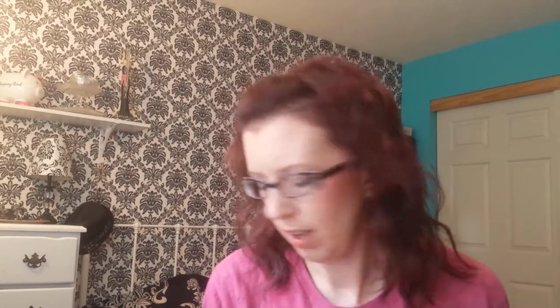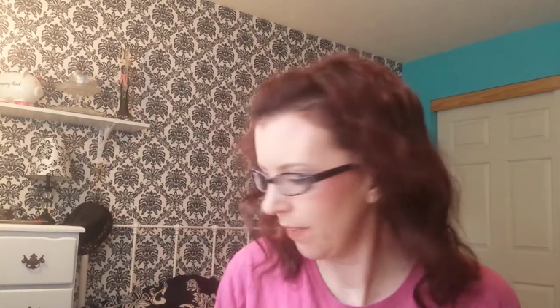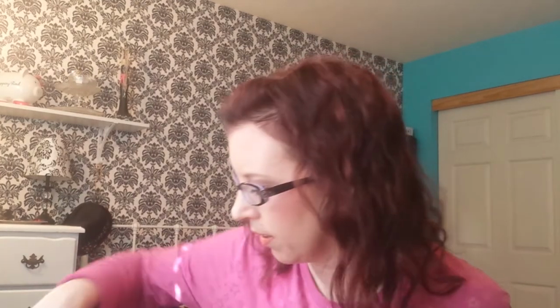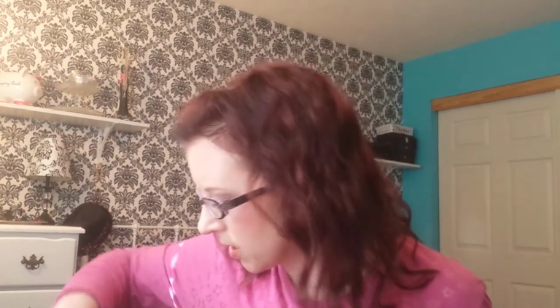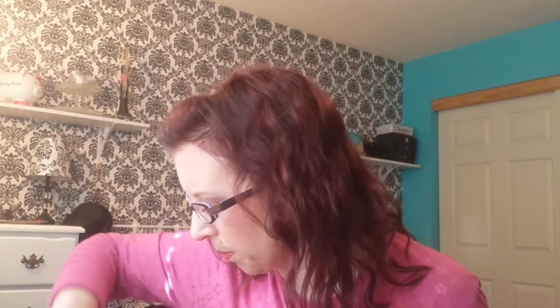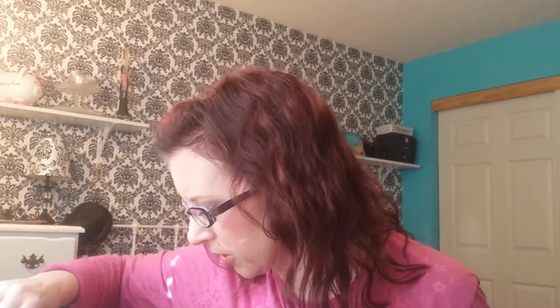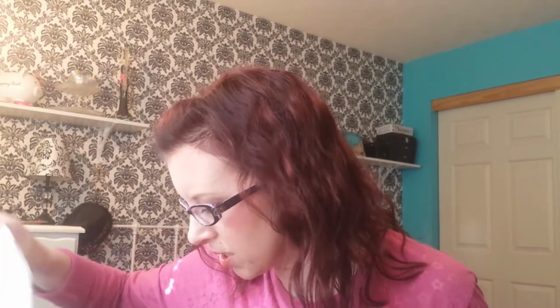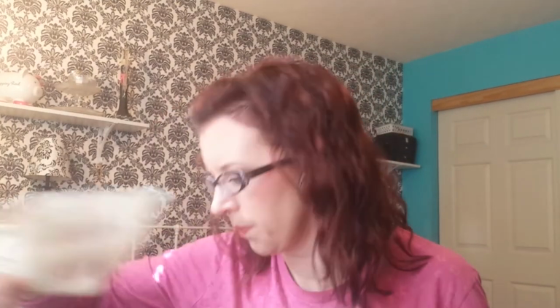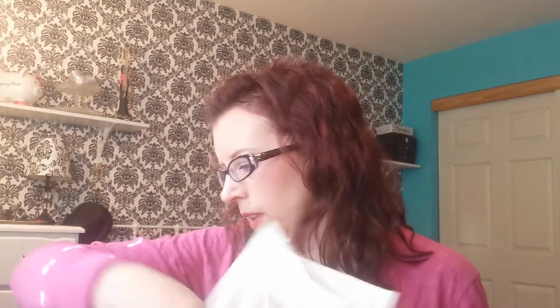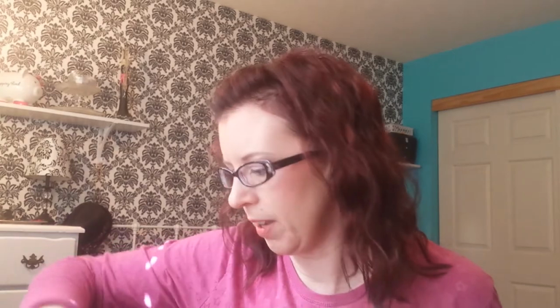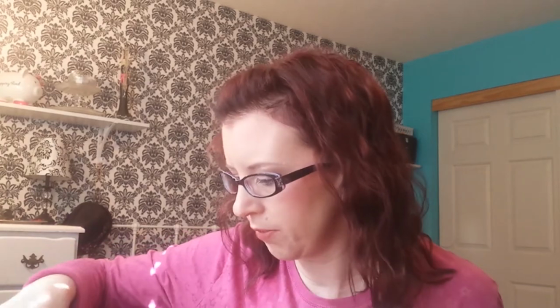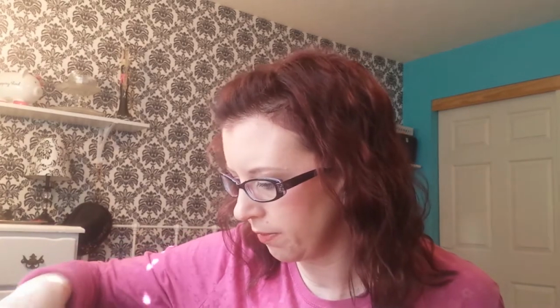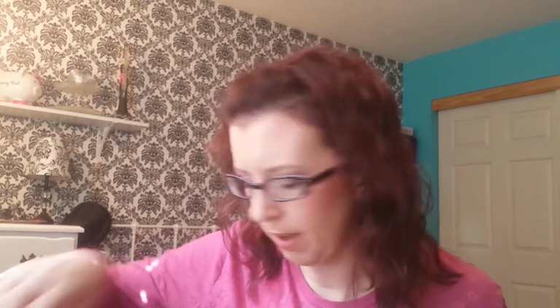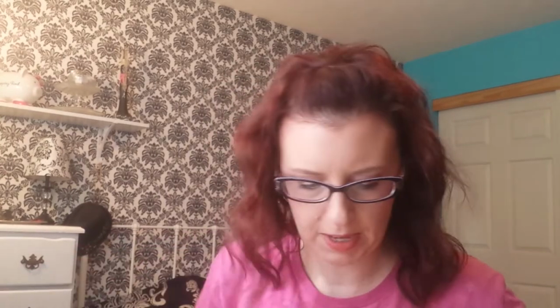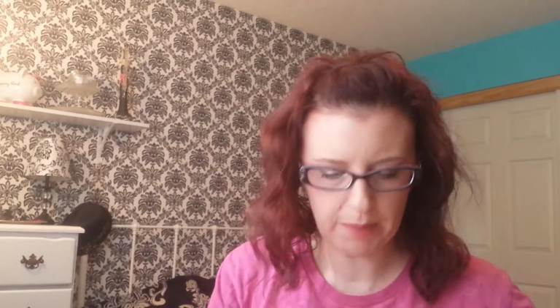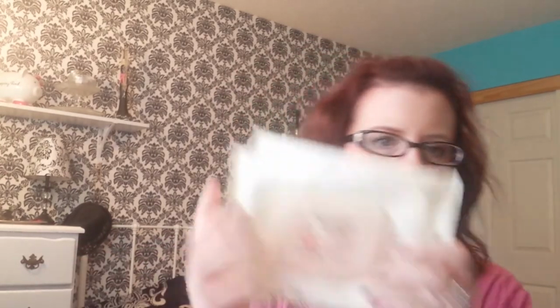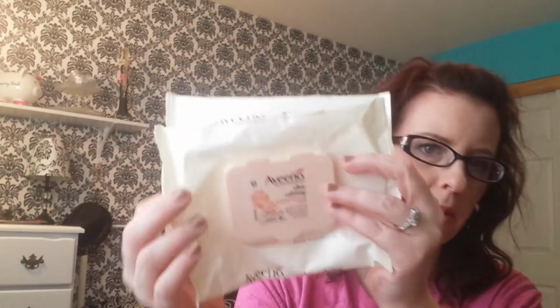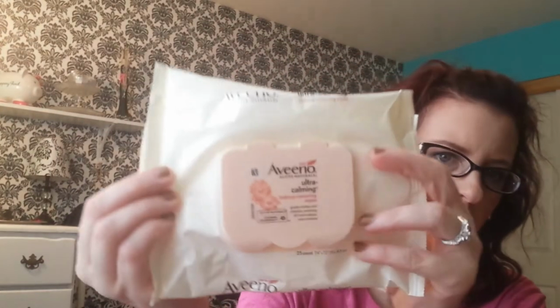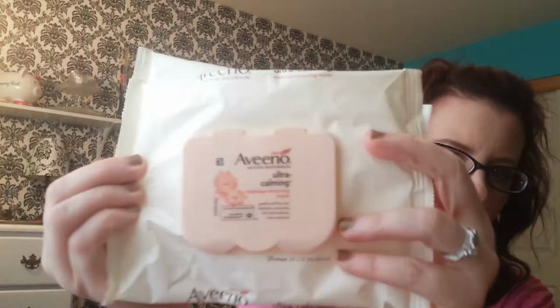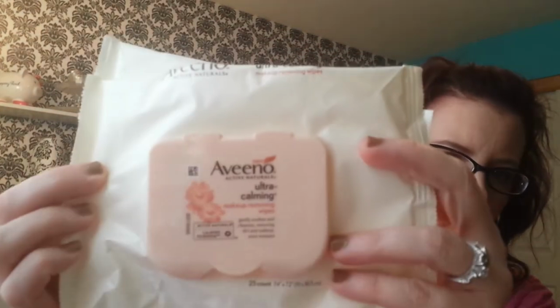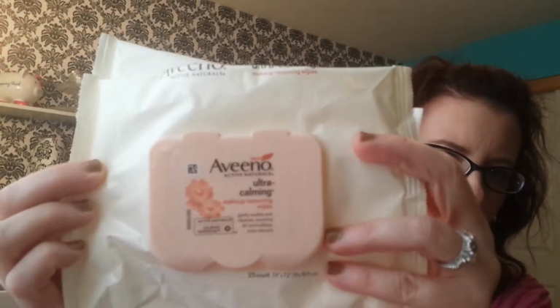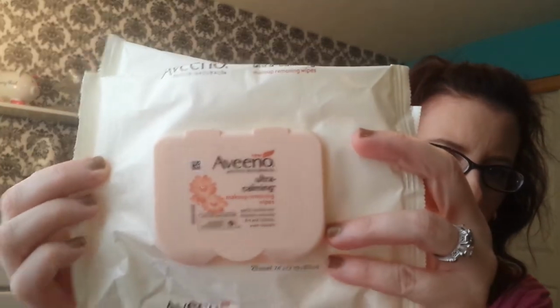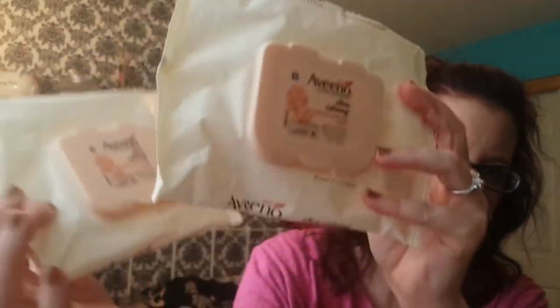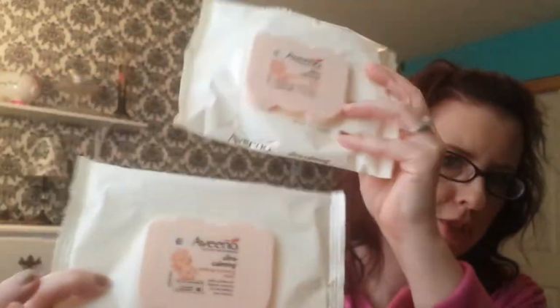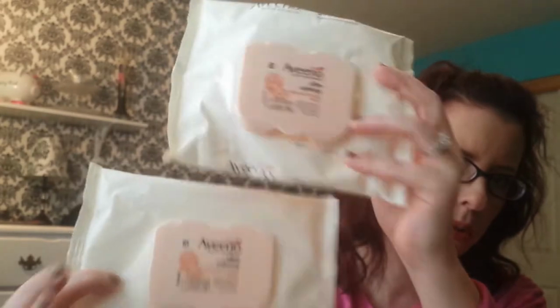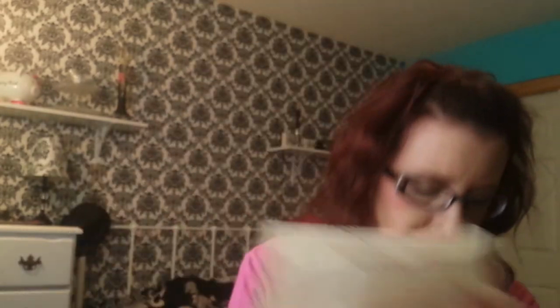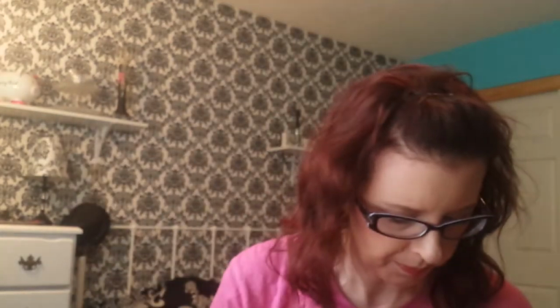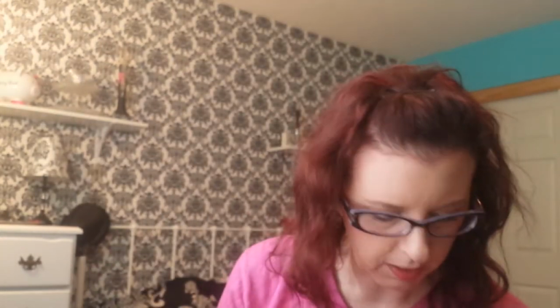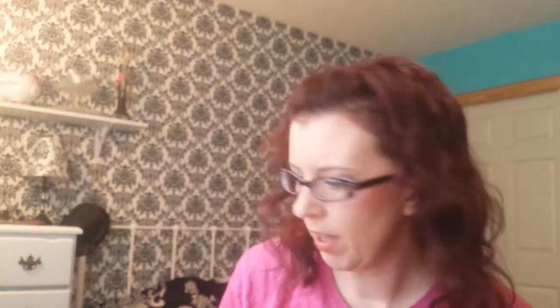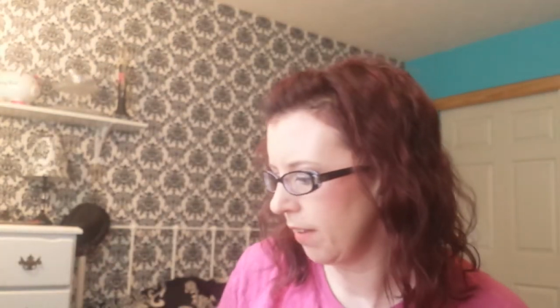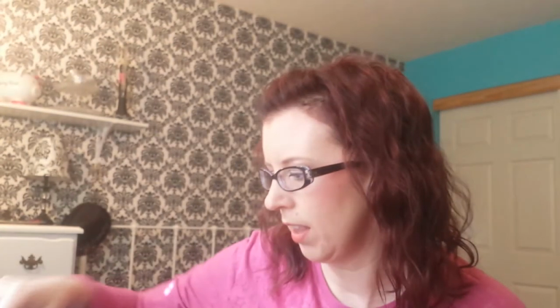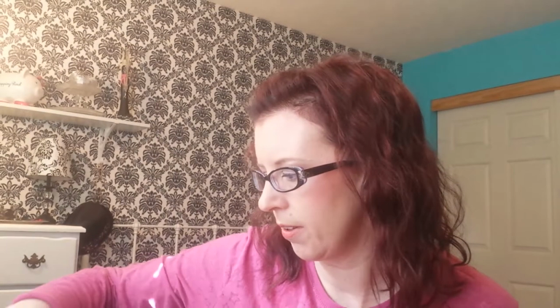I have several packages of my favorite makeup wipes — the Aveeno Ultra Calming Makeup Wipes. I have two. Love, love, love those.